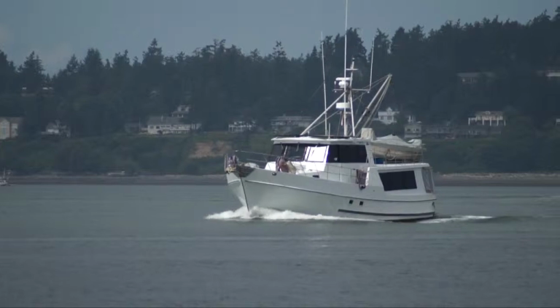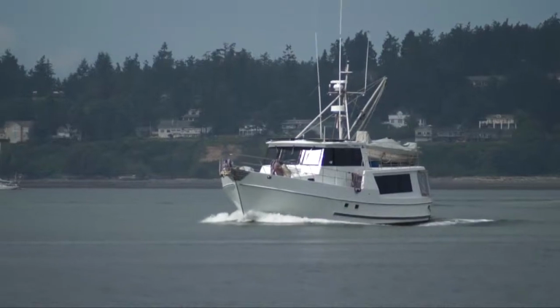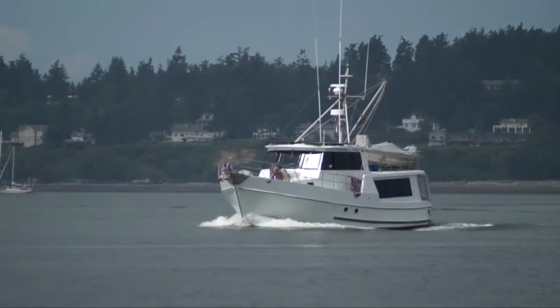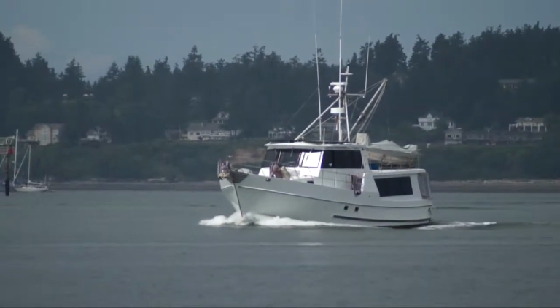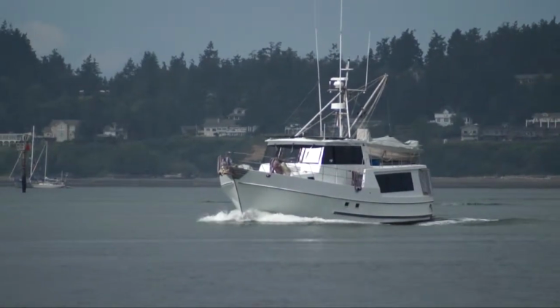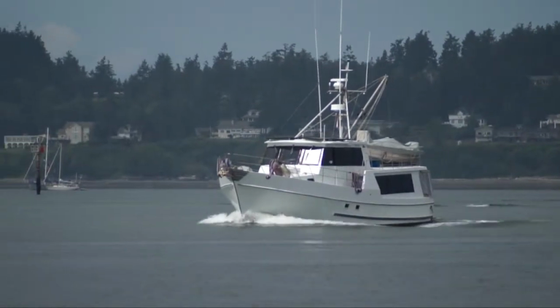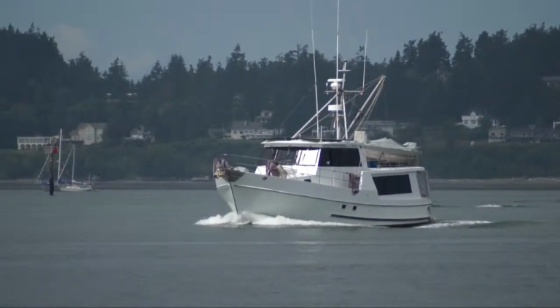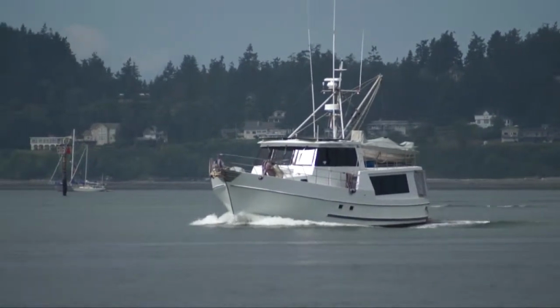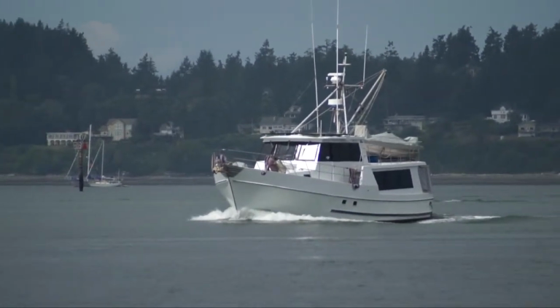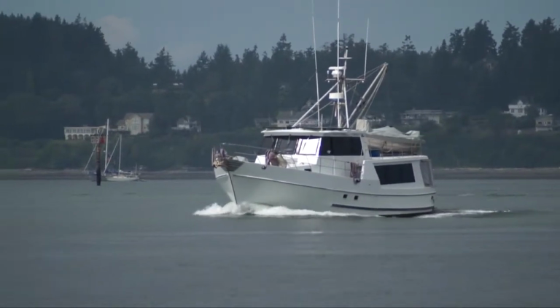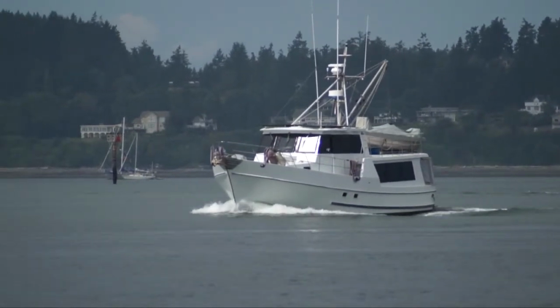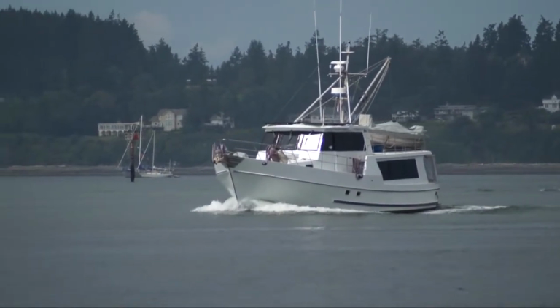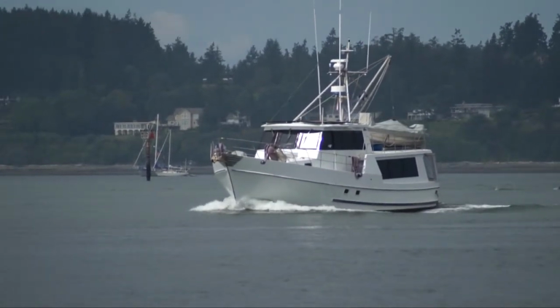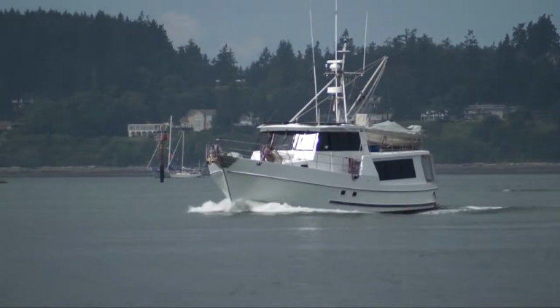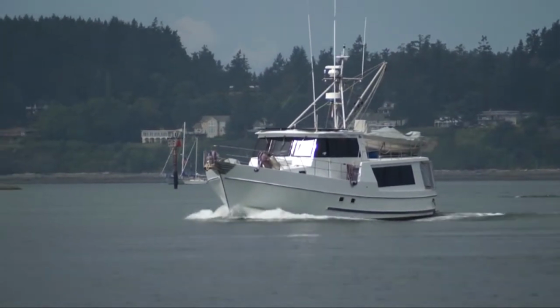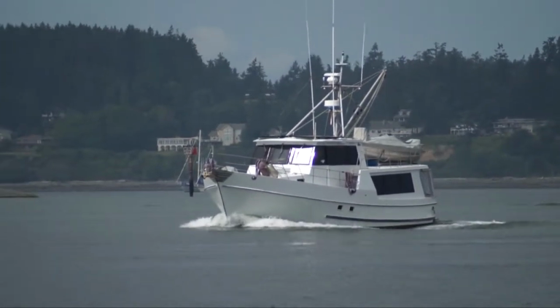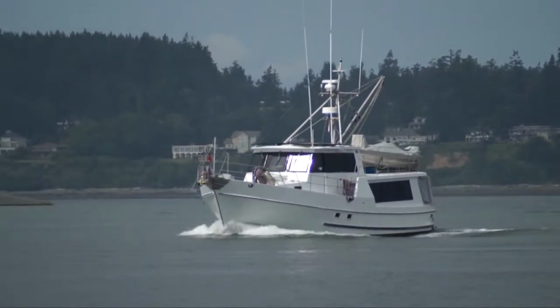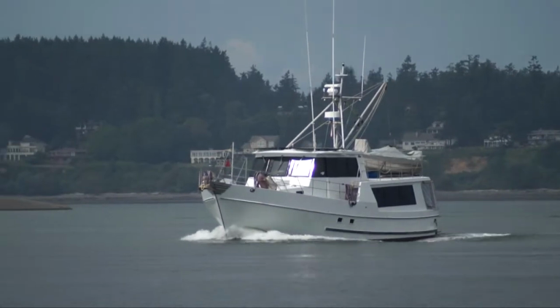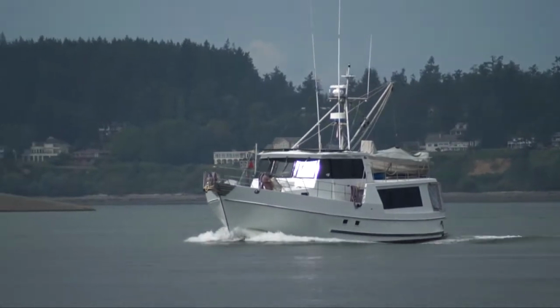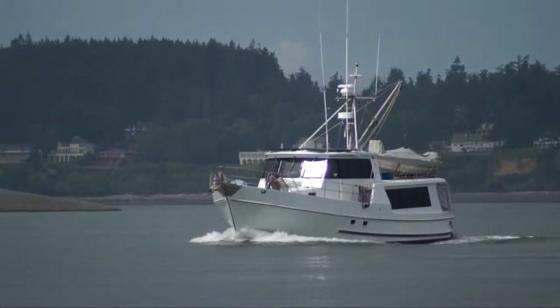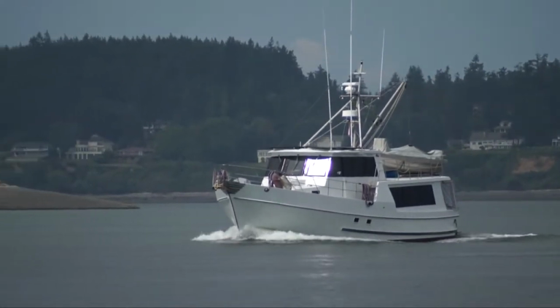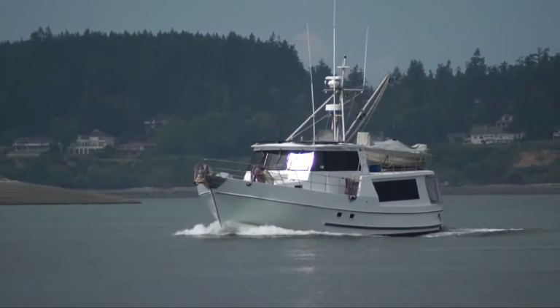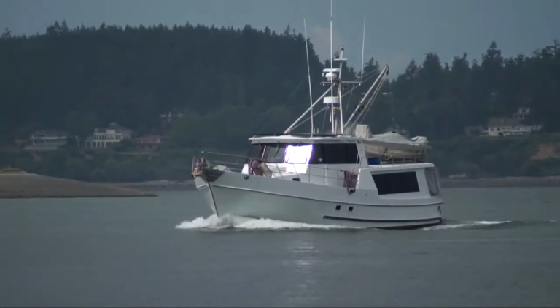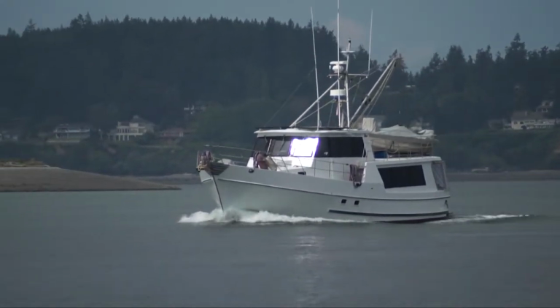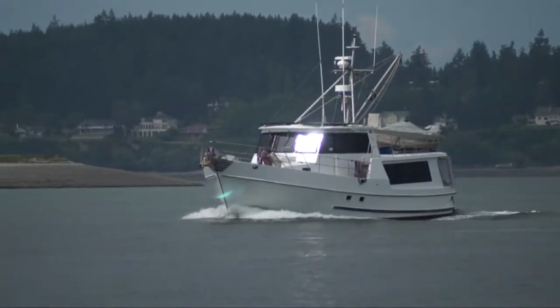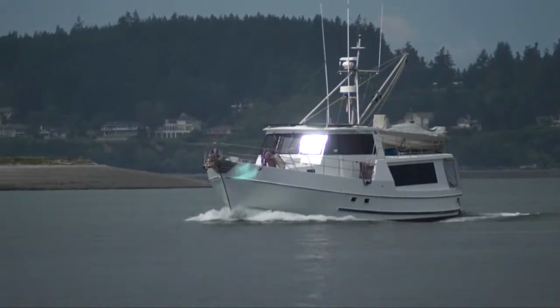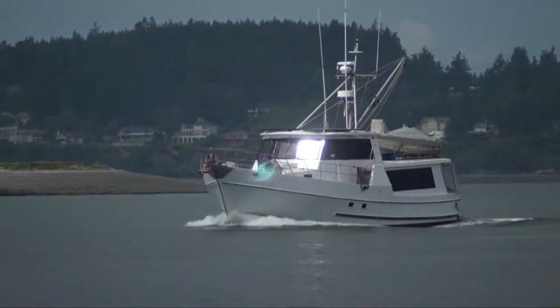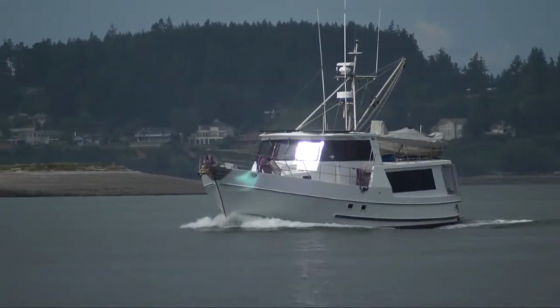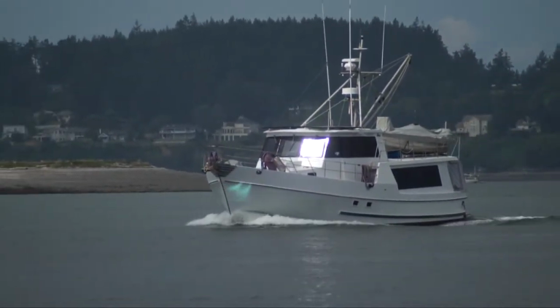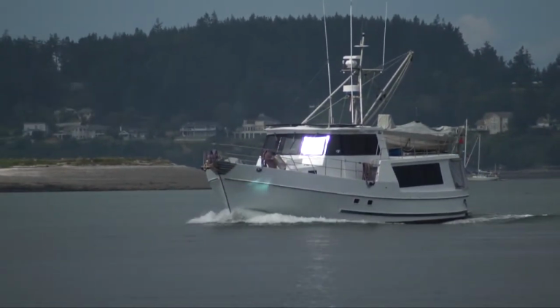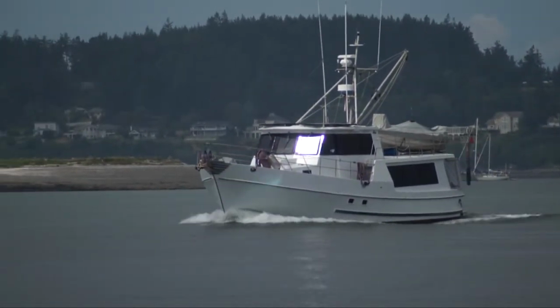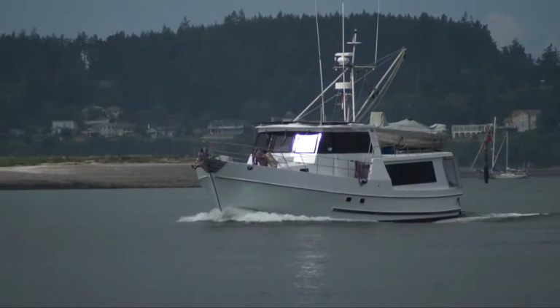This is Dirk Natsing with Waterline Boats and Boat Shed Seattle. Today we're looking at a 47 Sunford Pilot House Trawler.